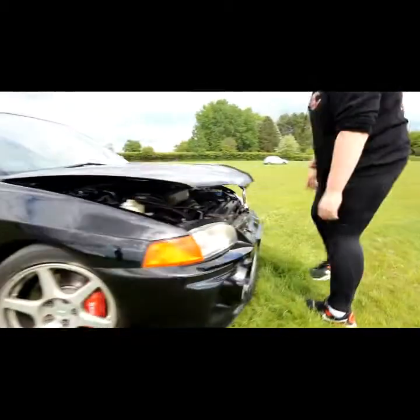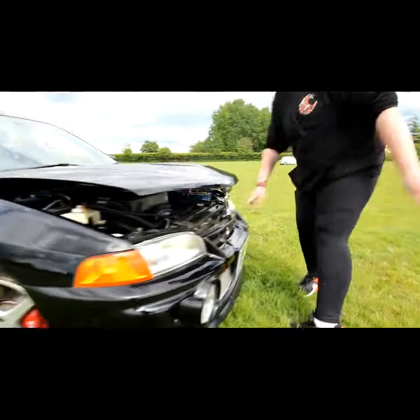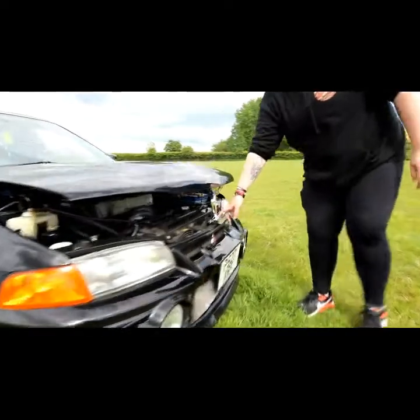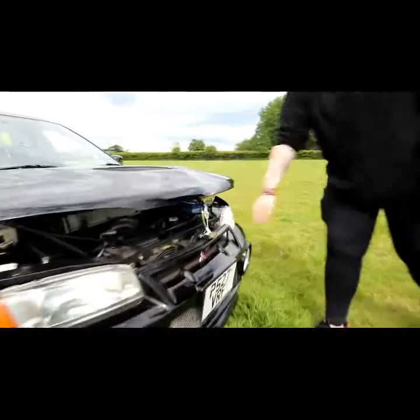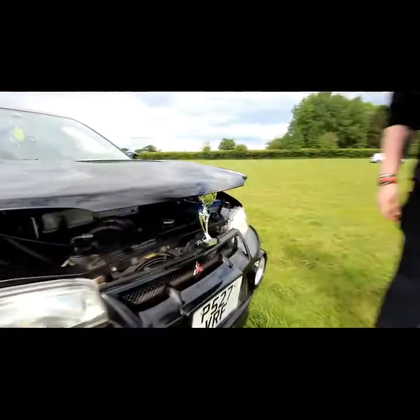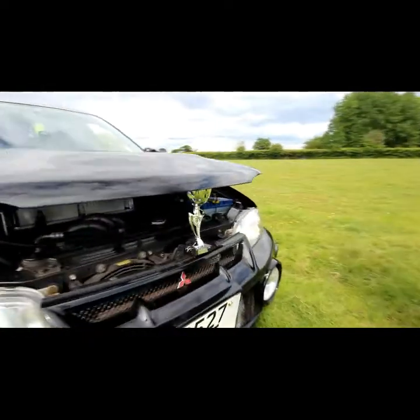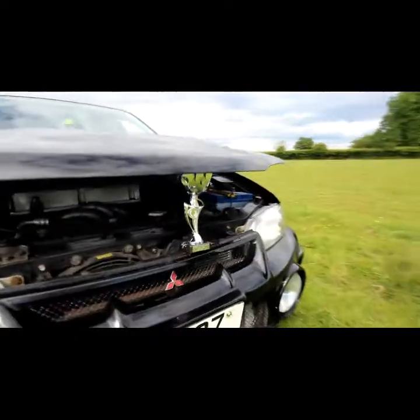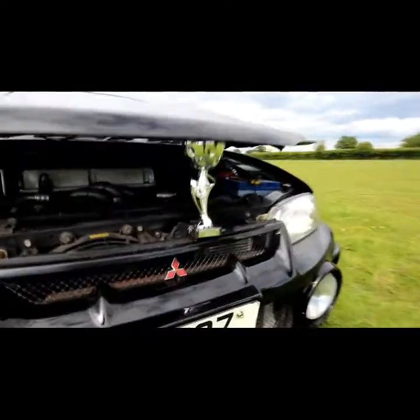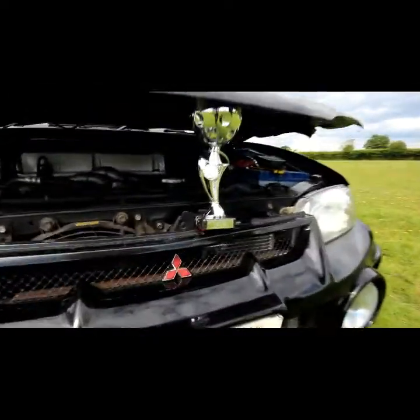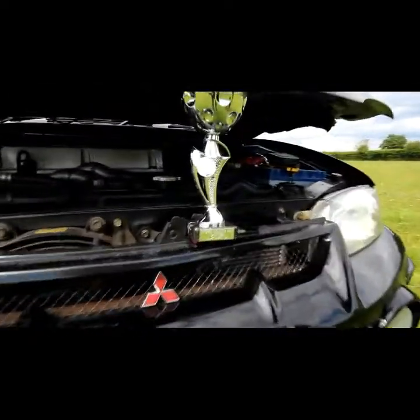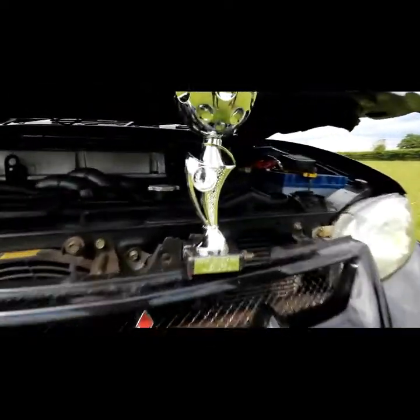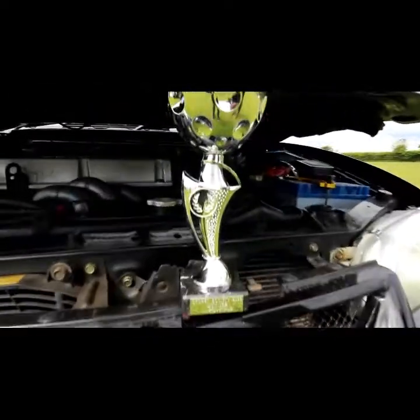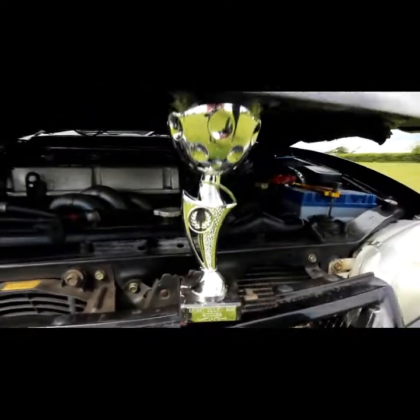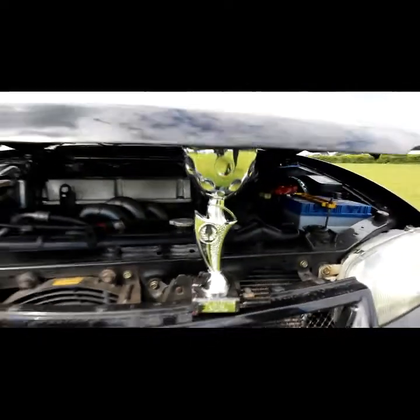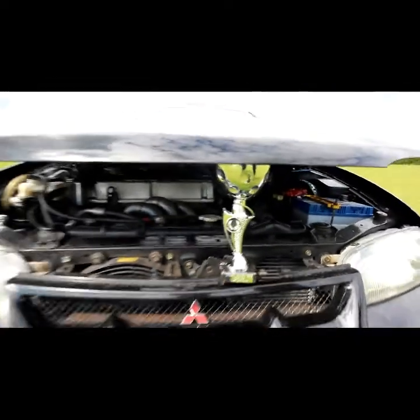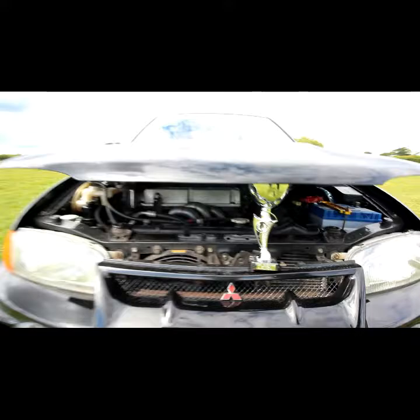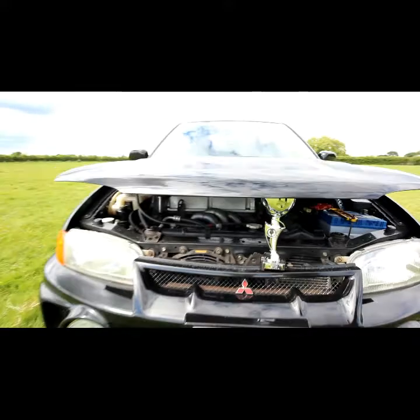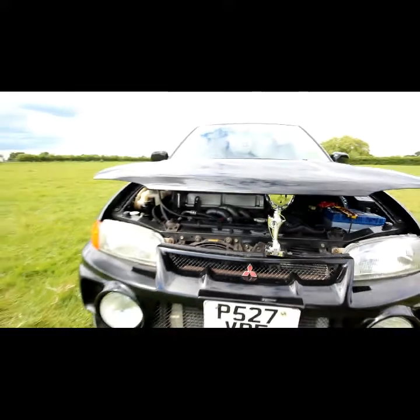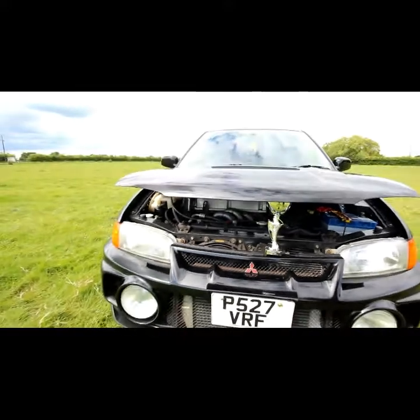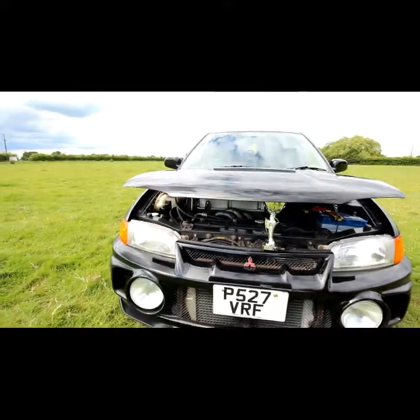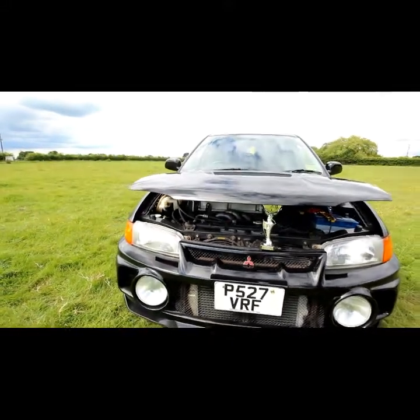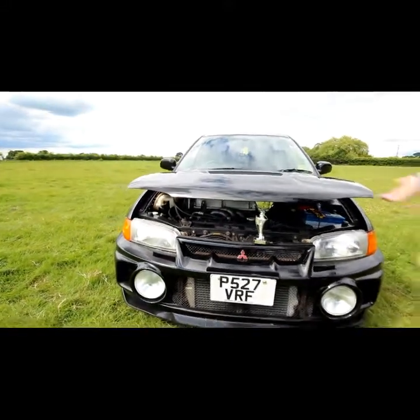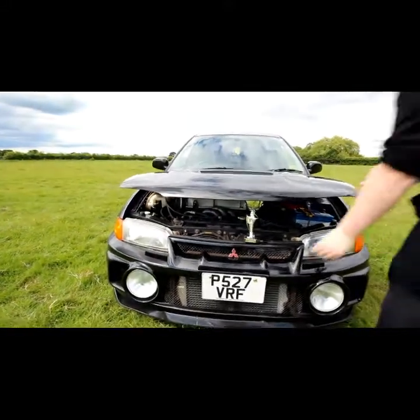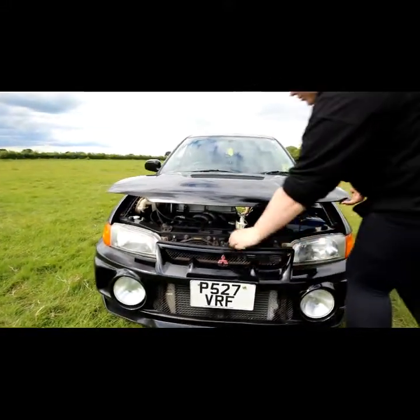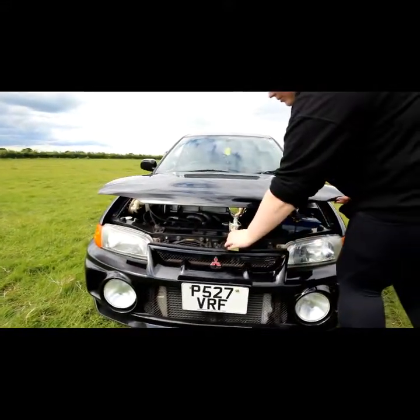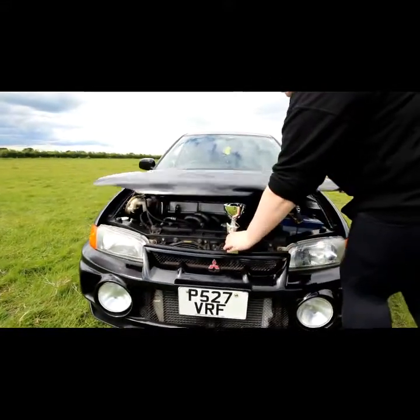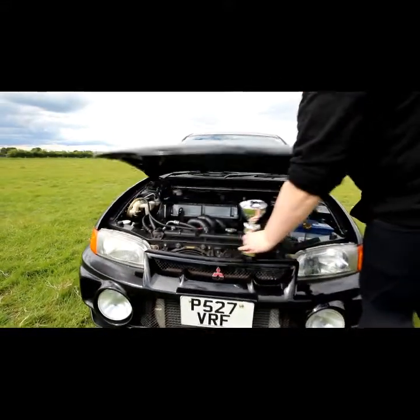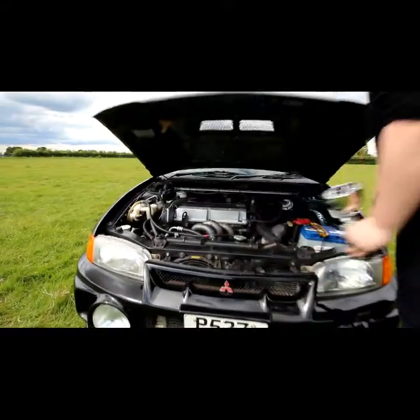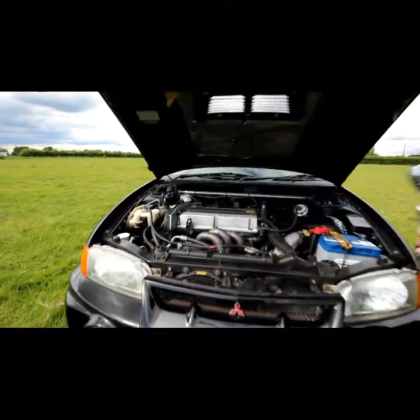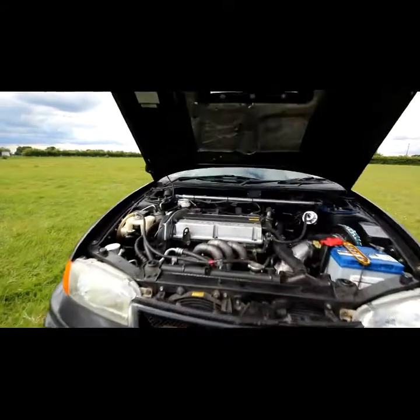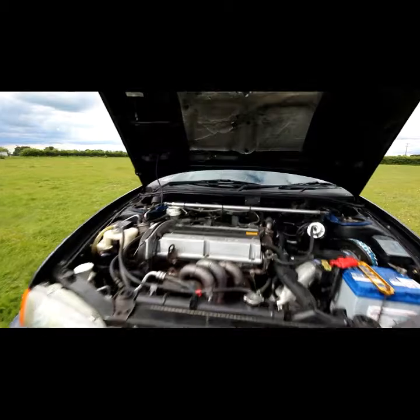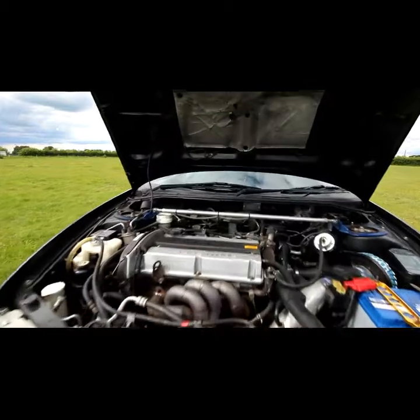Just won this award today, thanks to Octane Junkies Club Stand for voting for the Evo. And I will show you a quick look underneath.